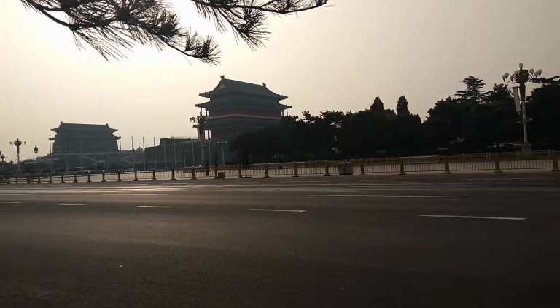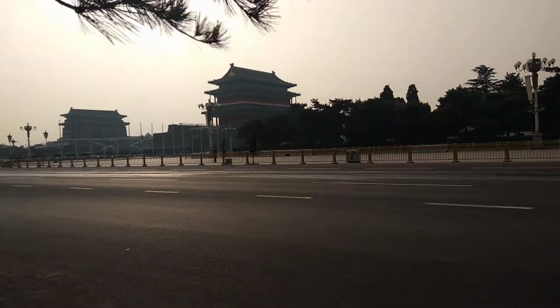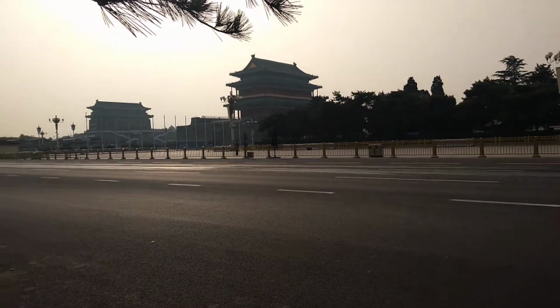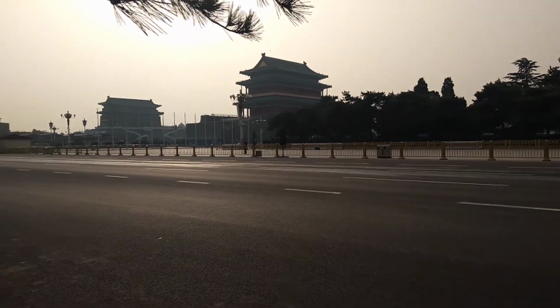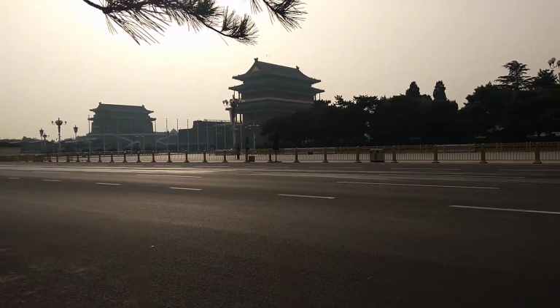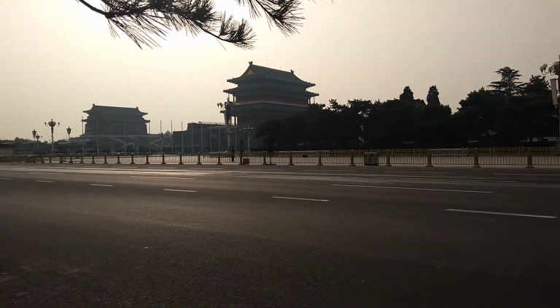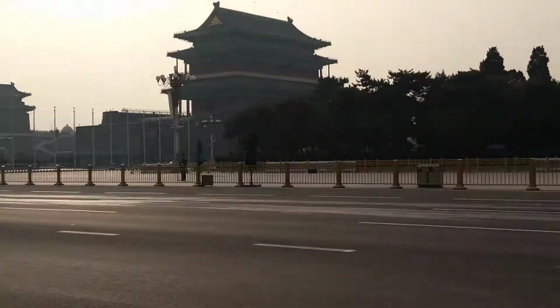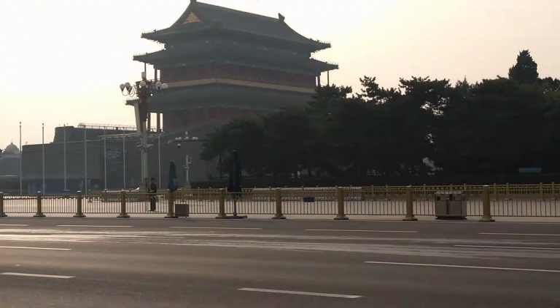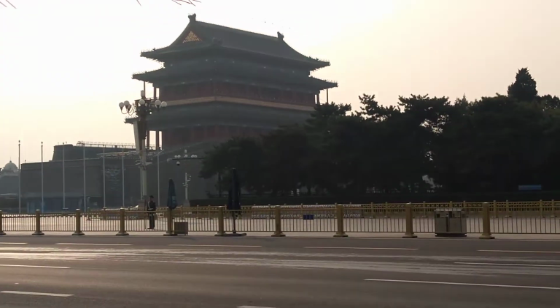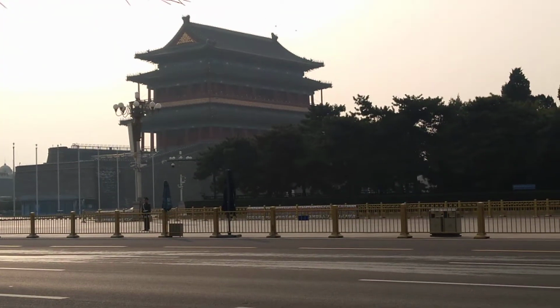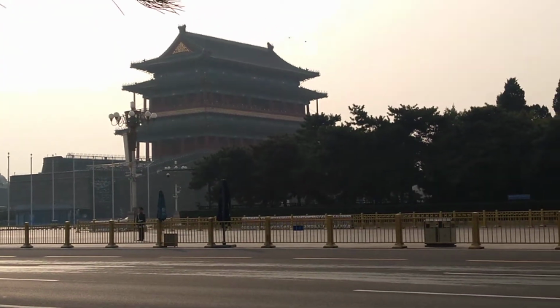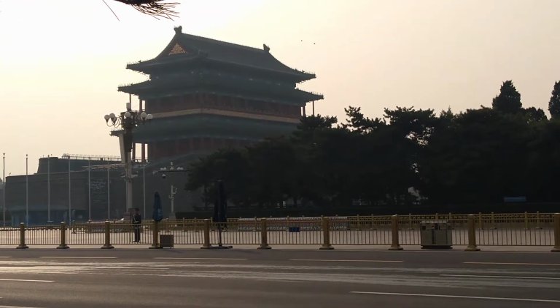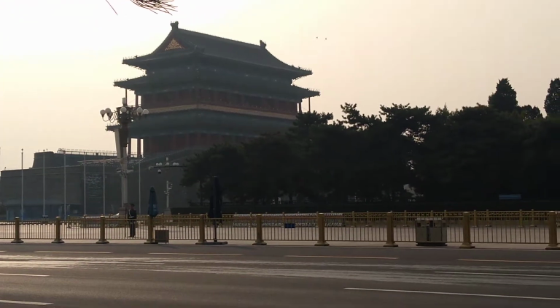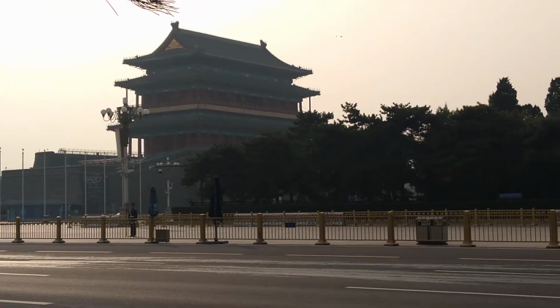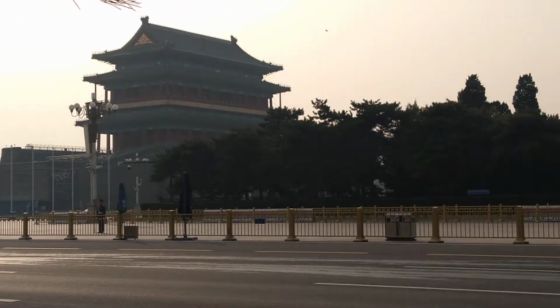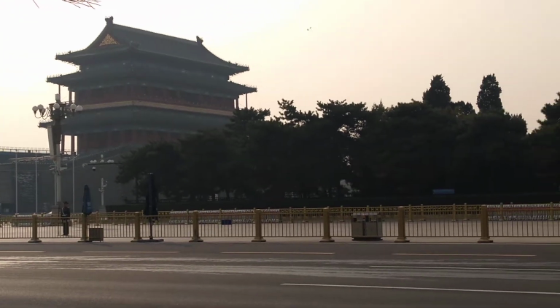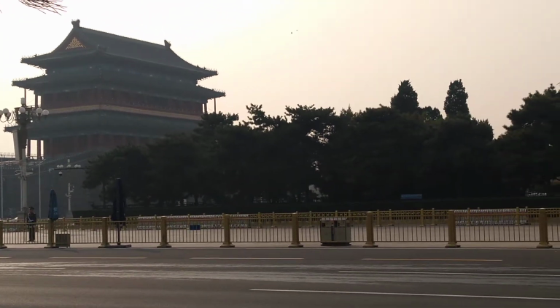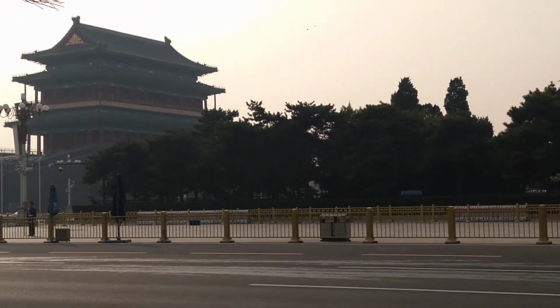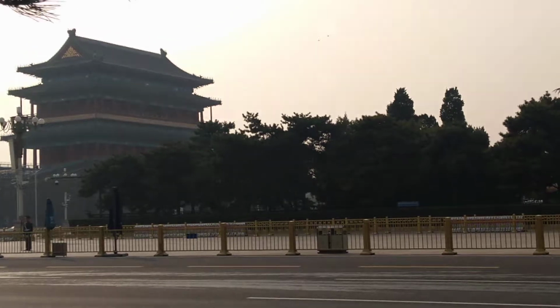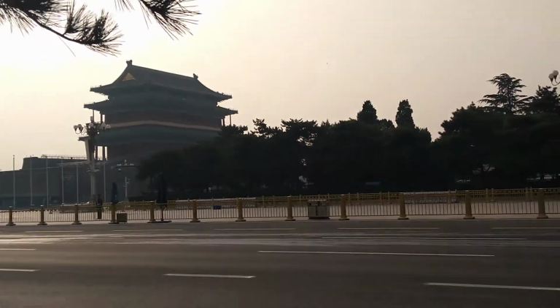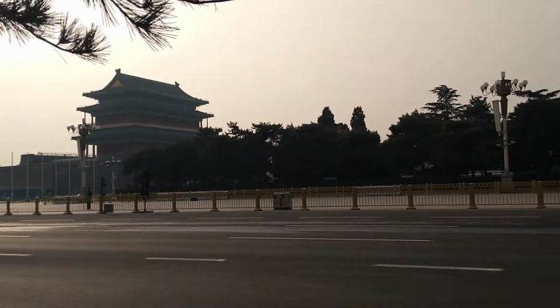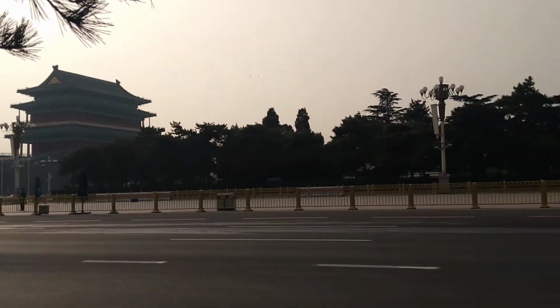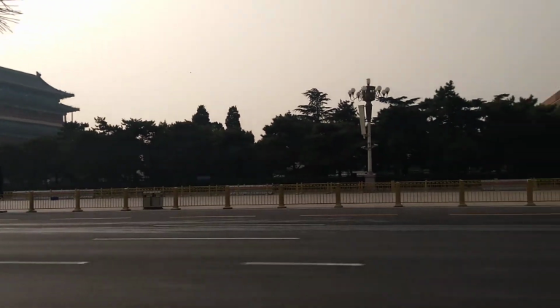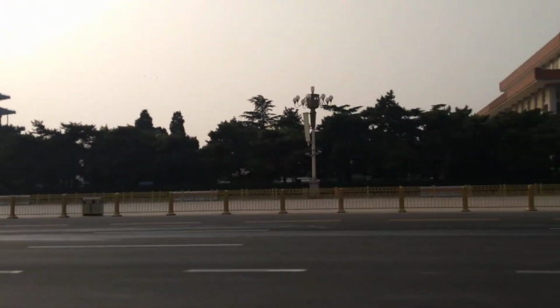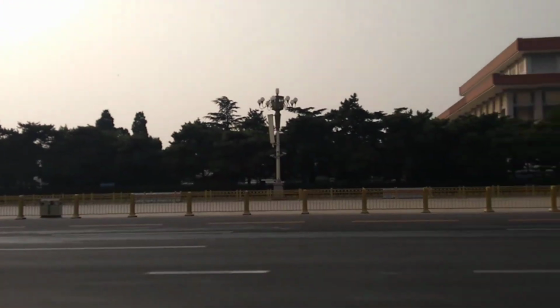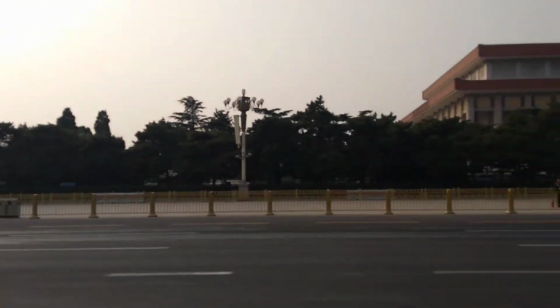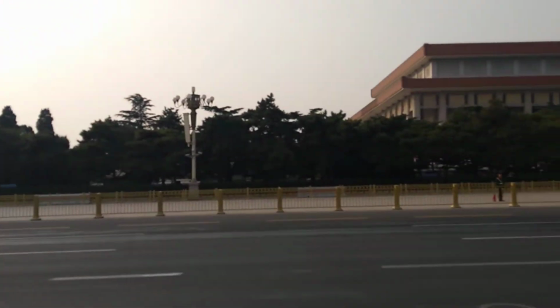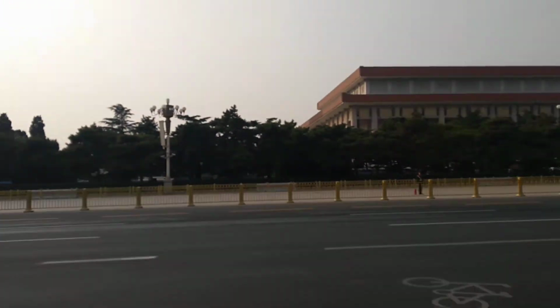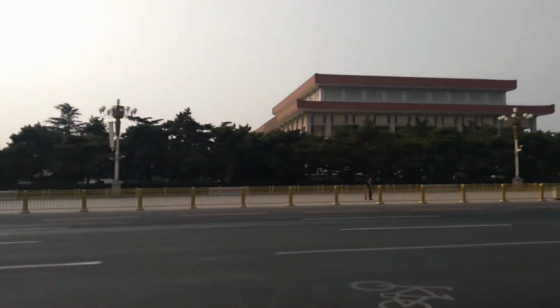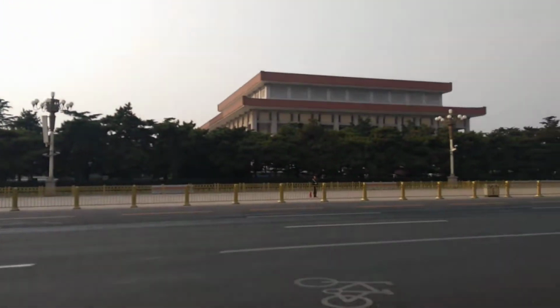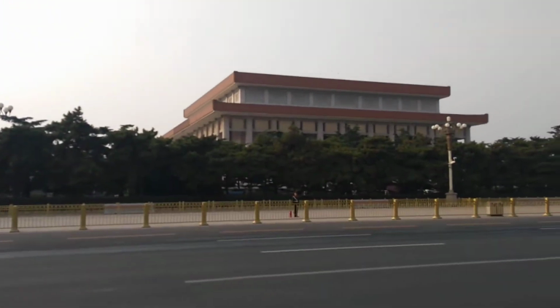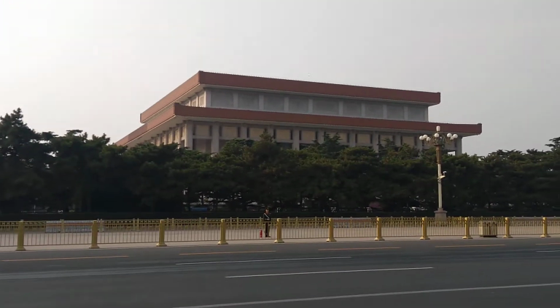Forbidden City — but this is before. If we go back 700 years ago, this is a part of the main gate, the main entrance to the Forbidden City.